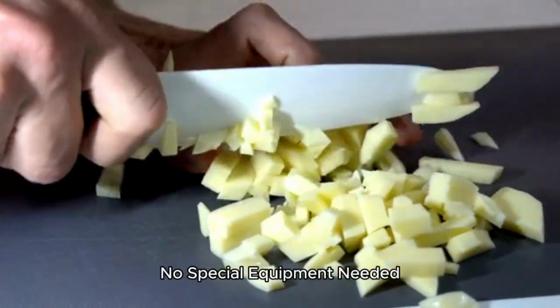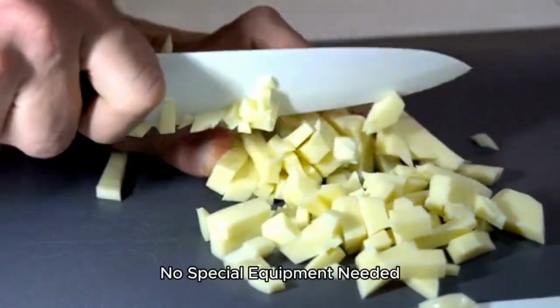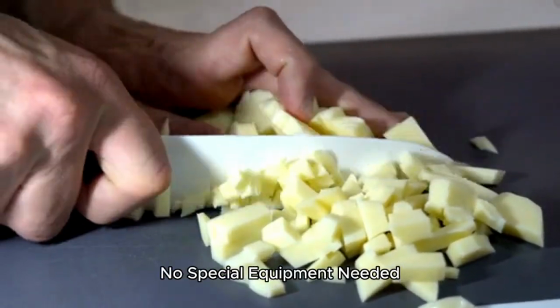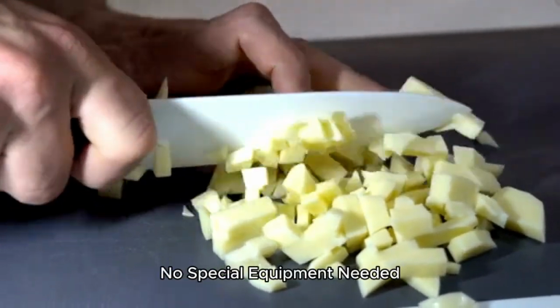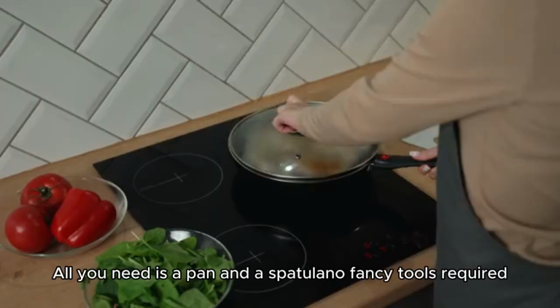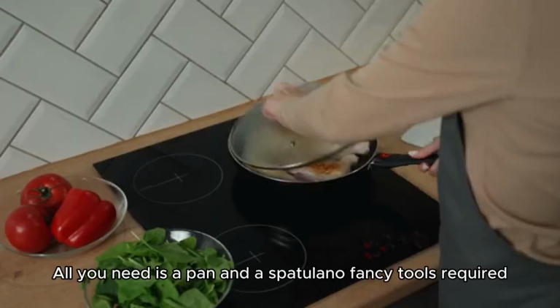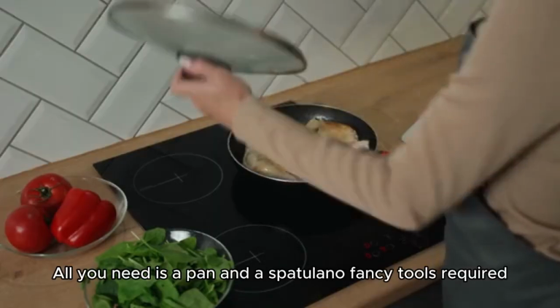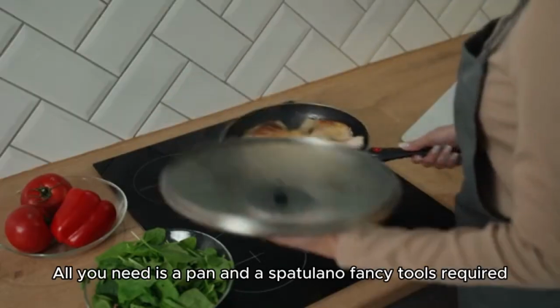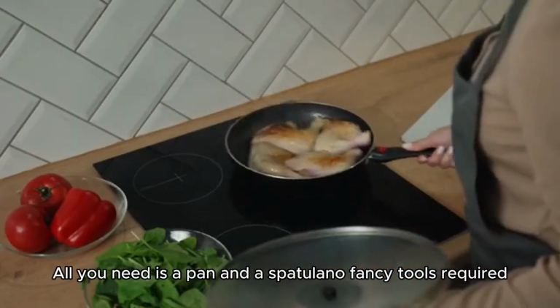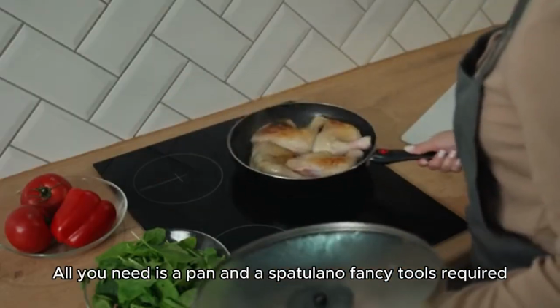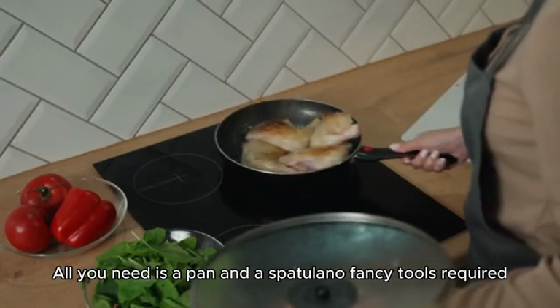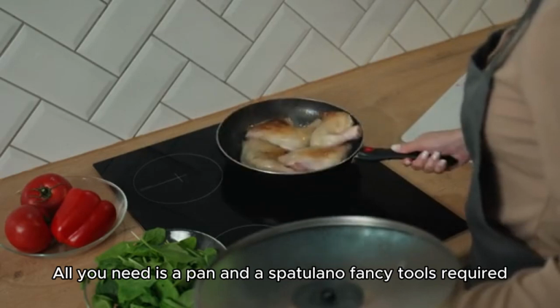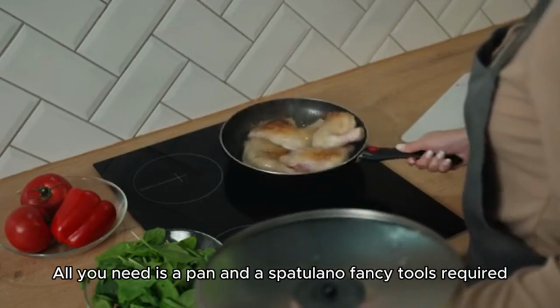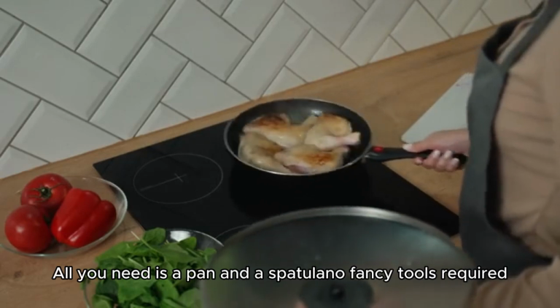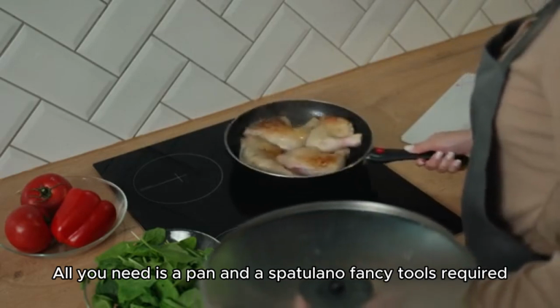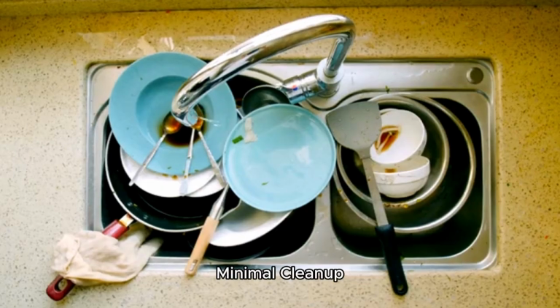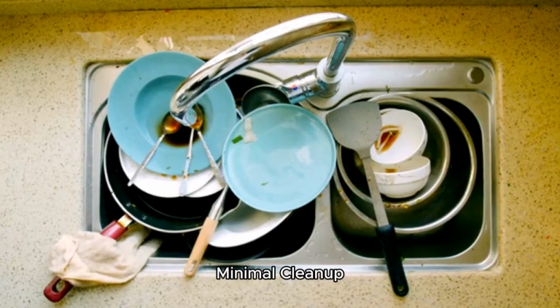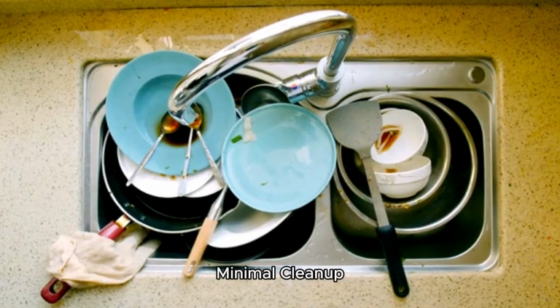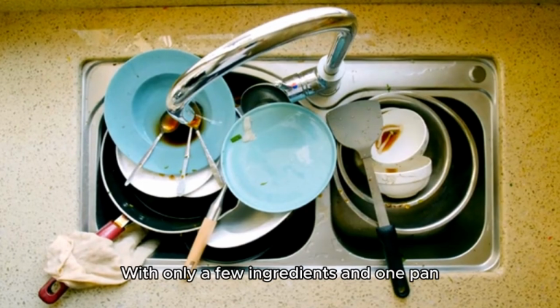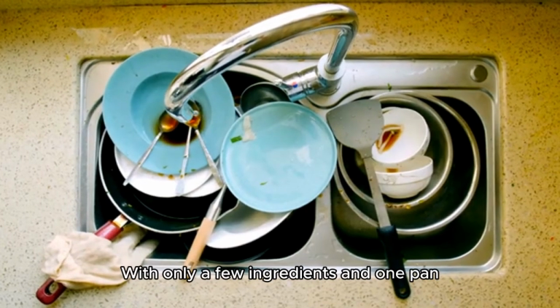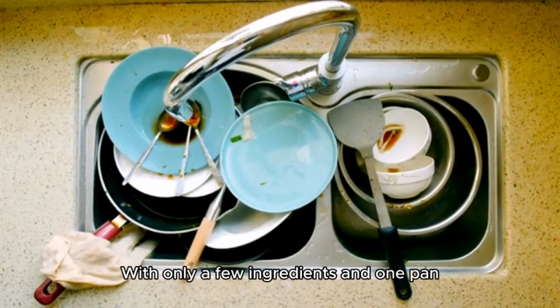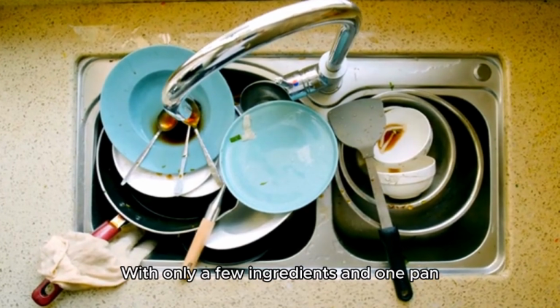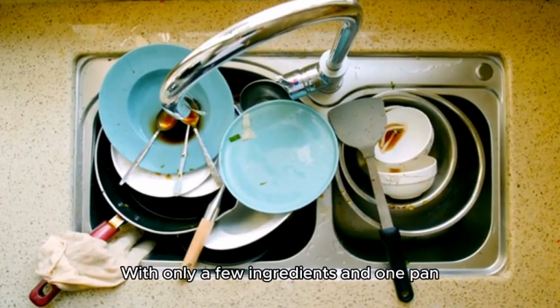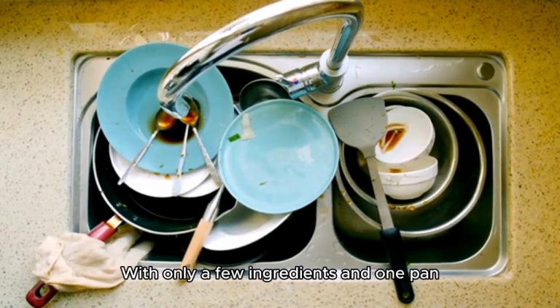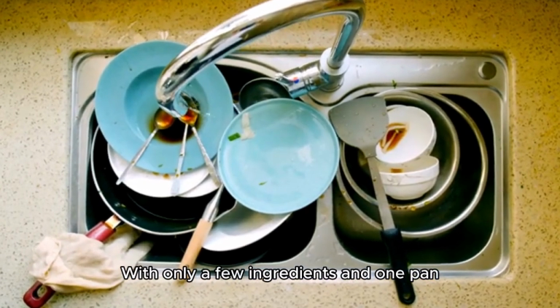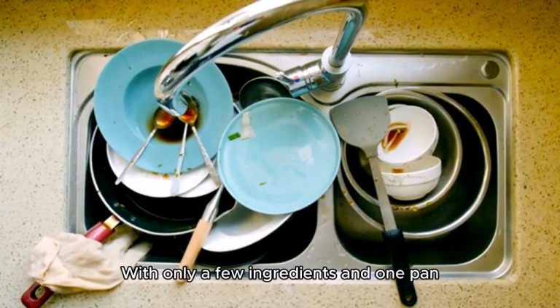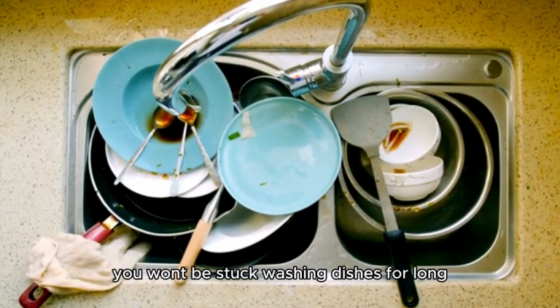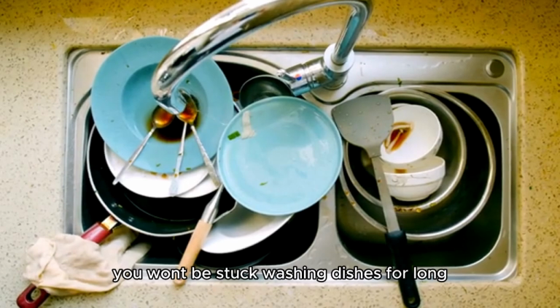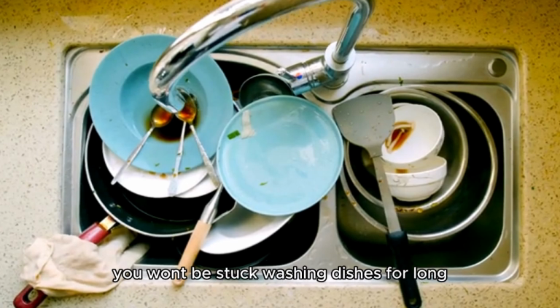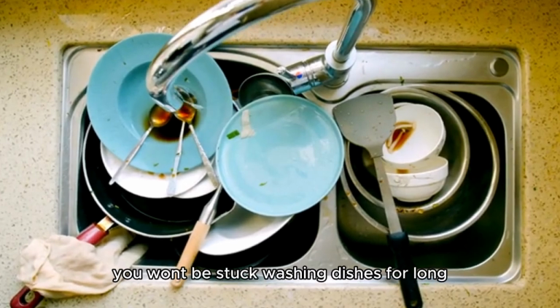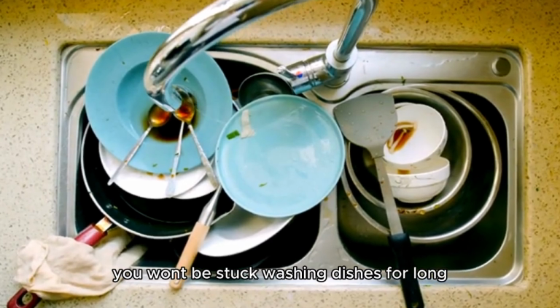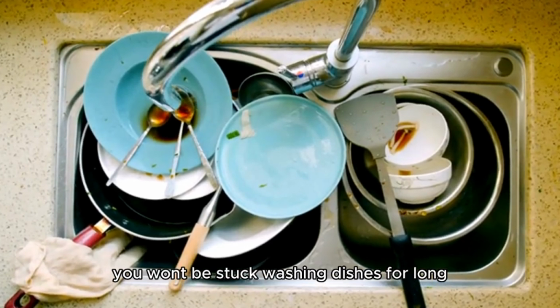No special equipment needed. All you need is a pan and a spatula — no fancy tools required. Minimal cleanup. With only a few ingredients and one pan, you won't be stuck washing dishes for long.